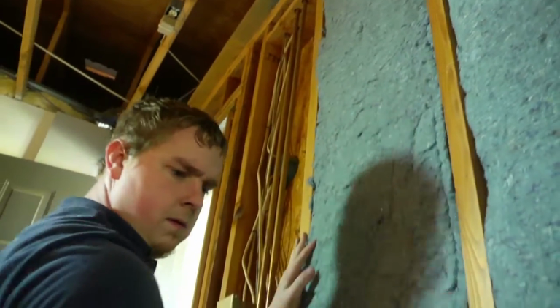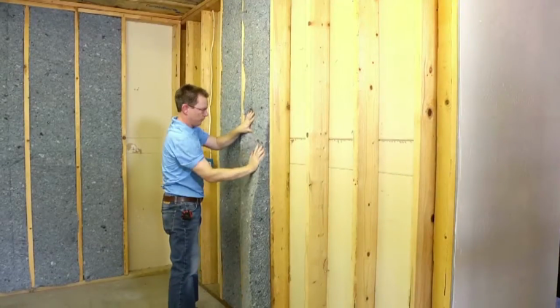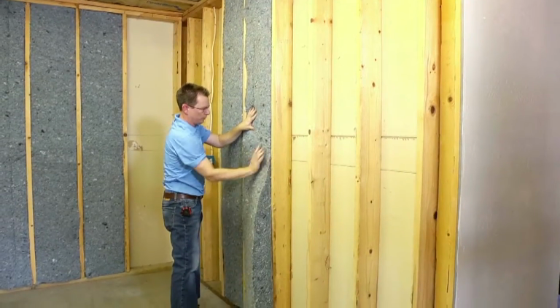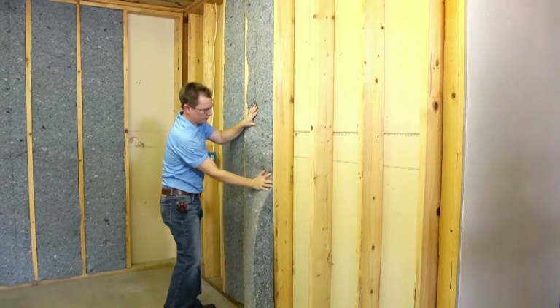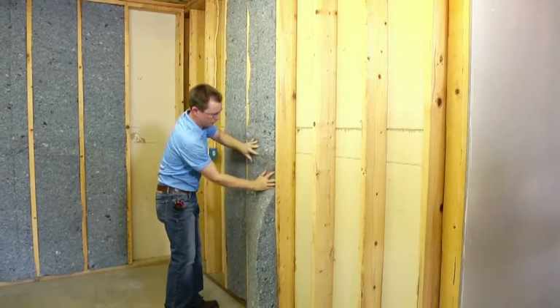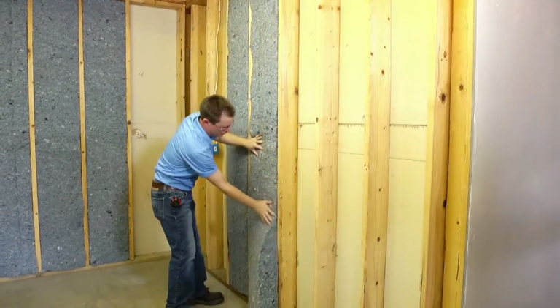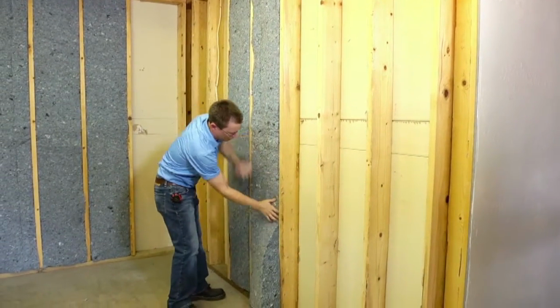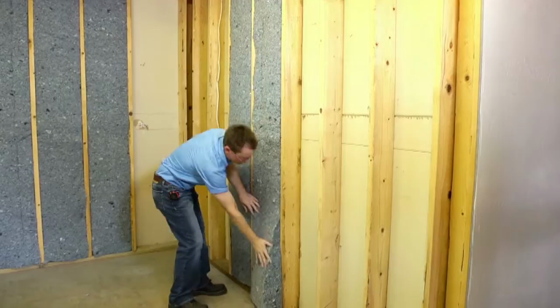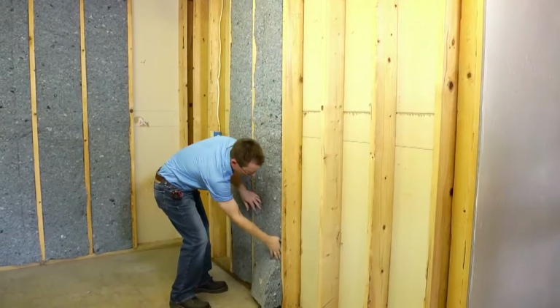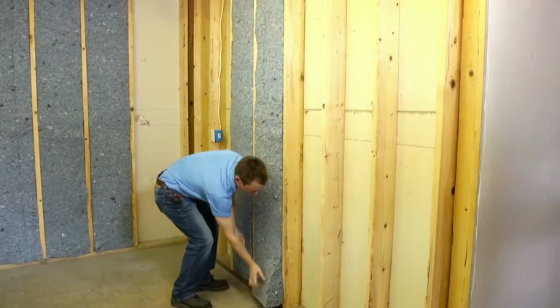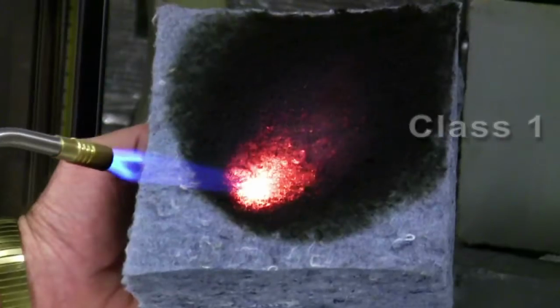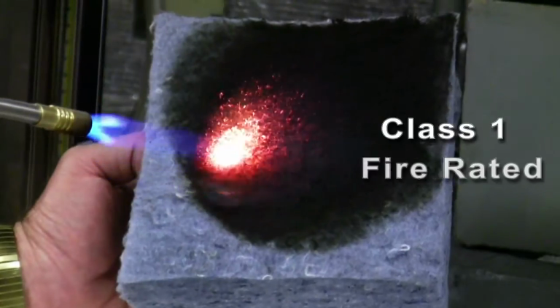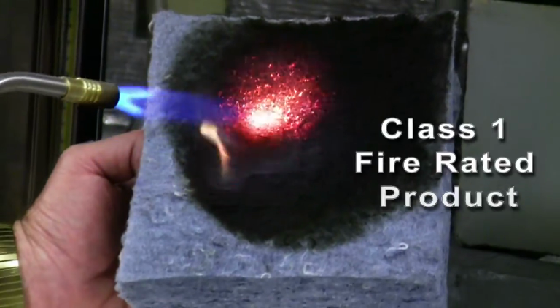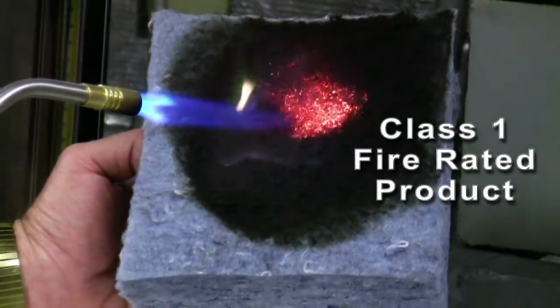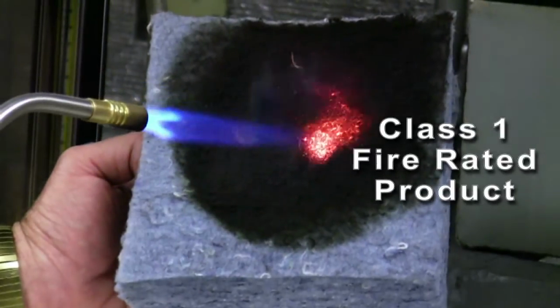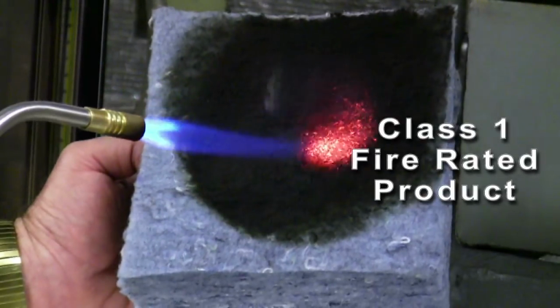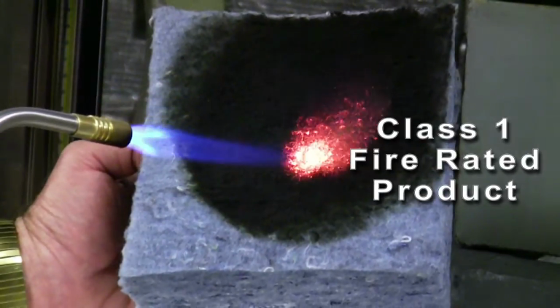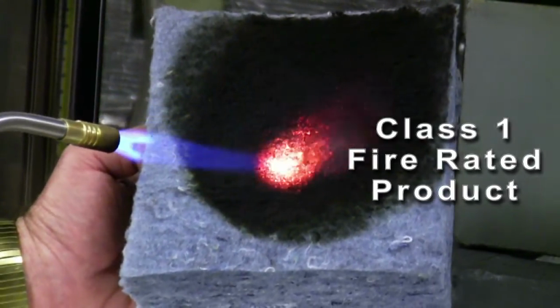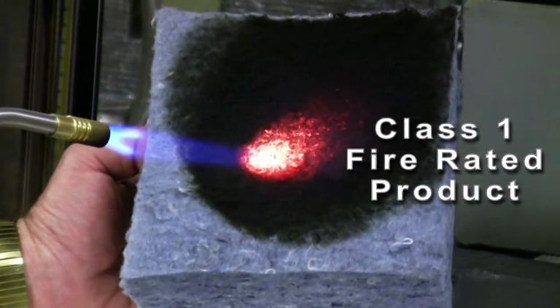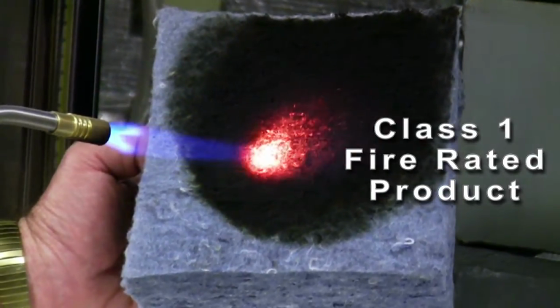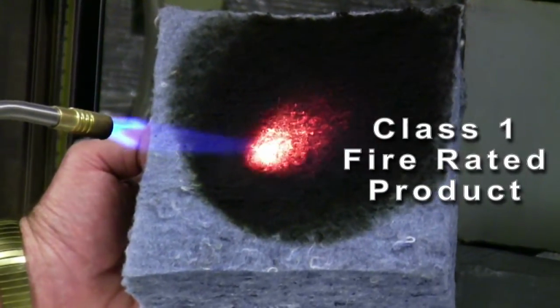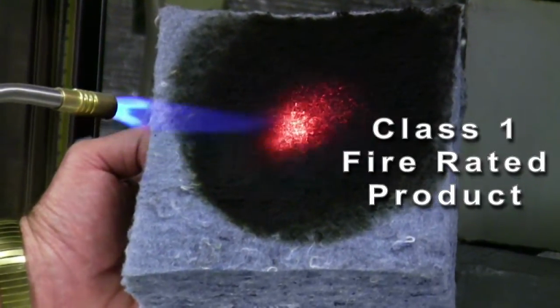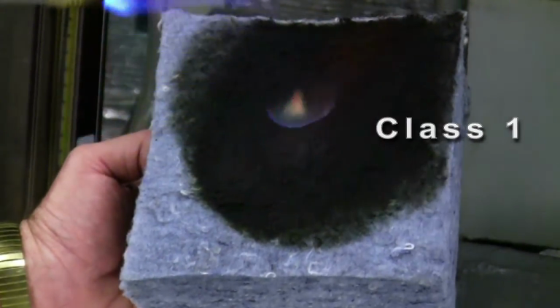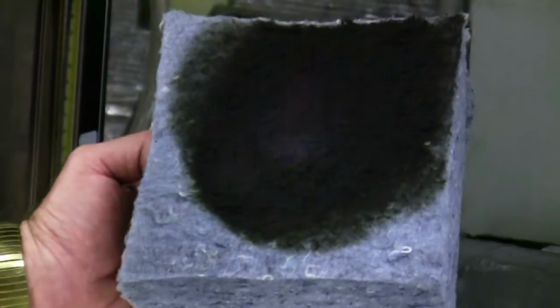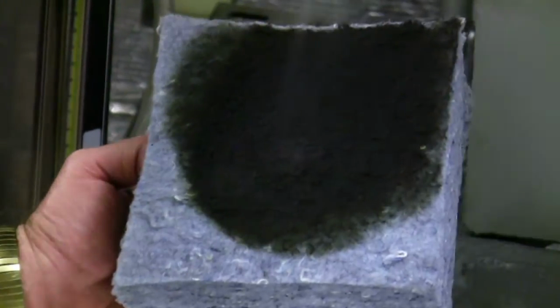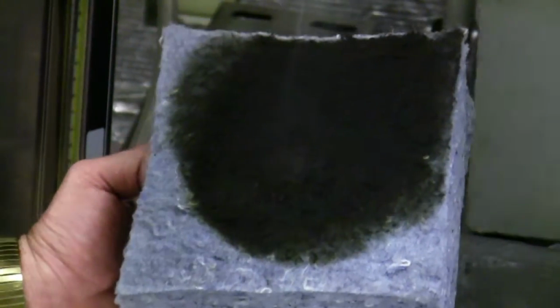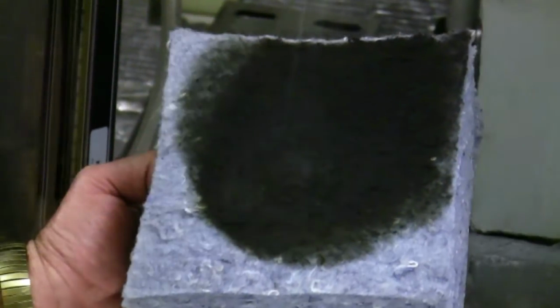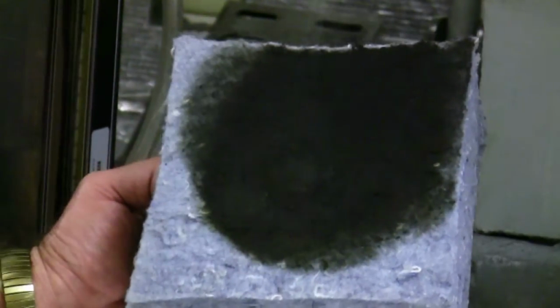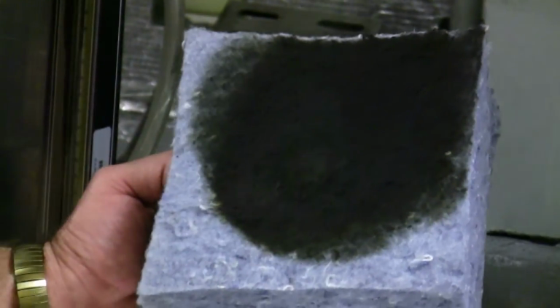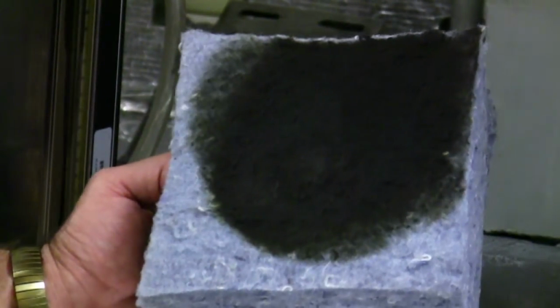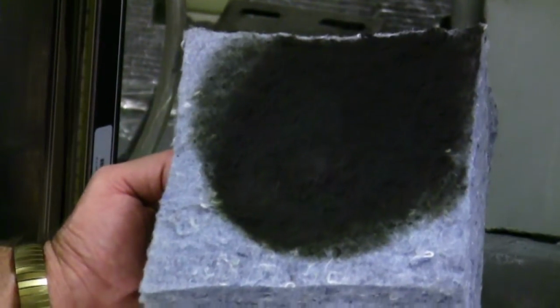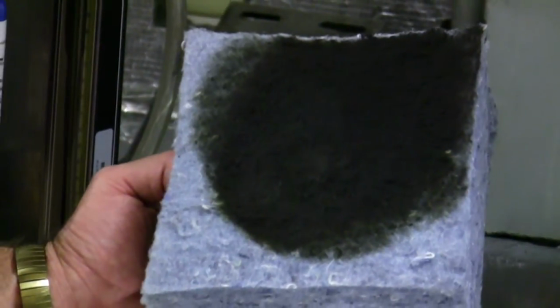In addition to being a high performance and green product, Ultratouch is a class 1 fire rated product and does not support the growth of mold and mildew. This ensures that you can confidently install Ultratouch and be sure of its performance for years to come.